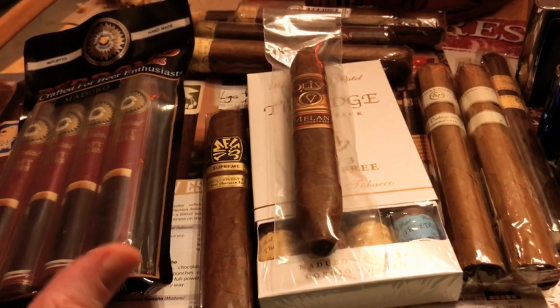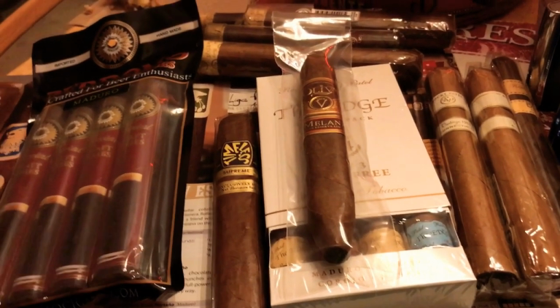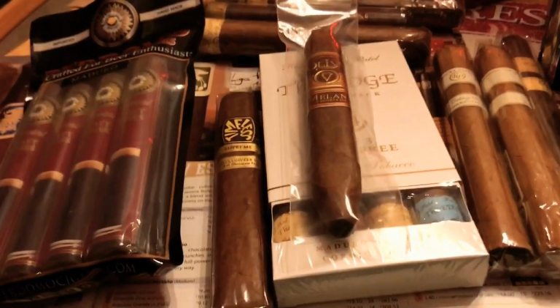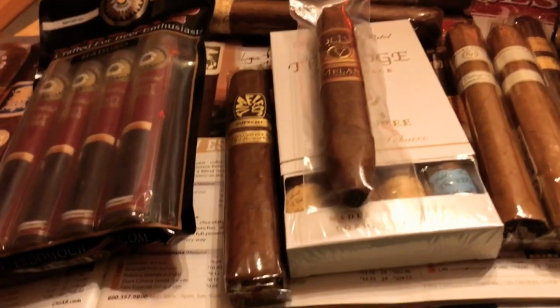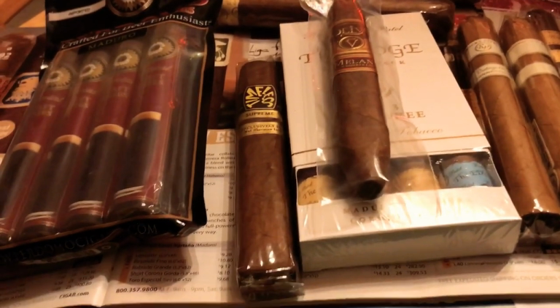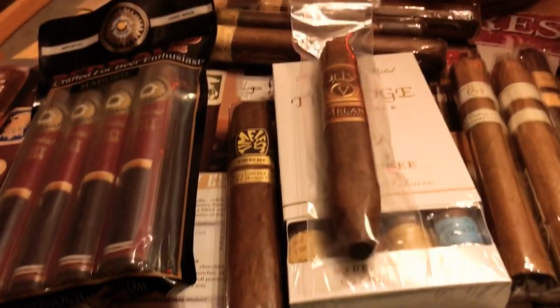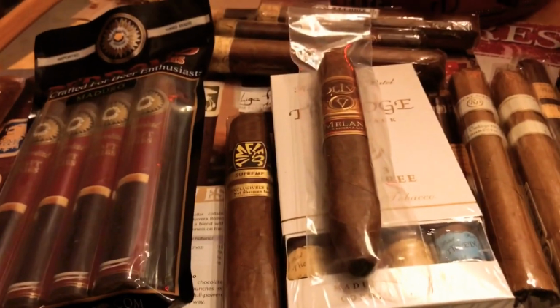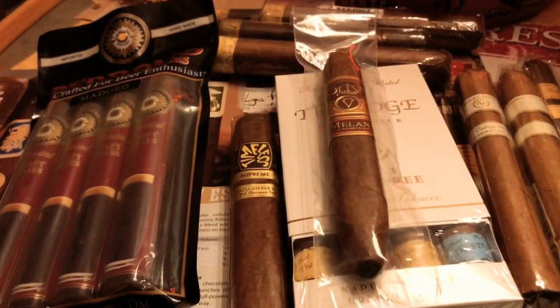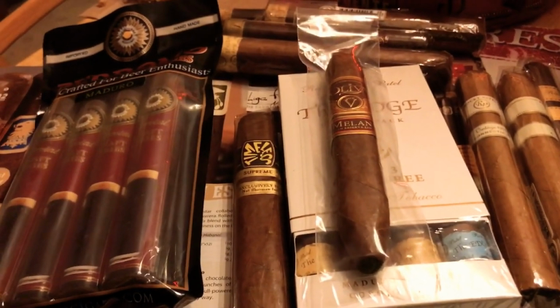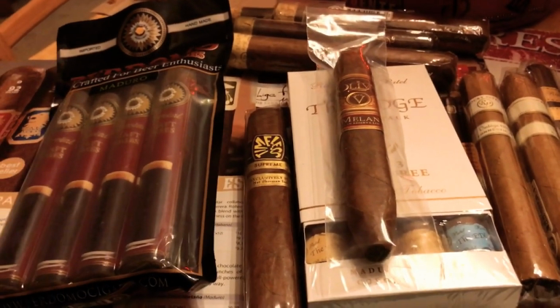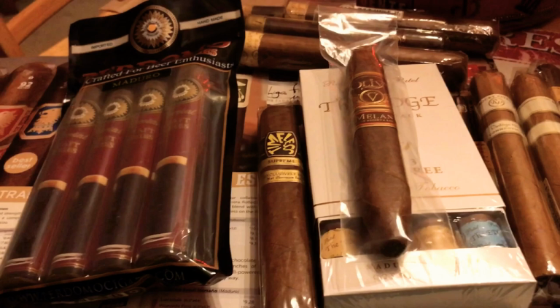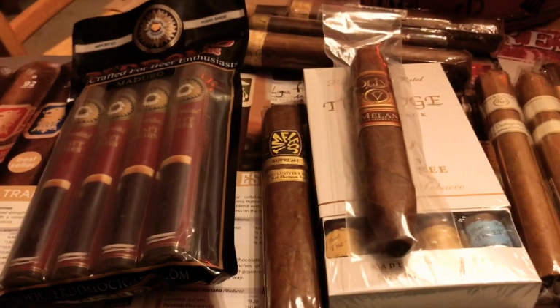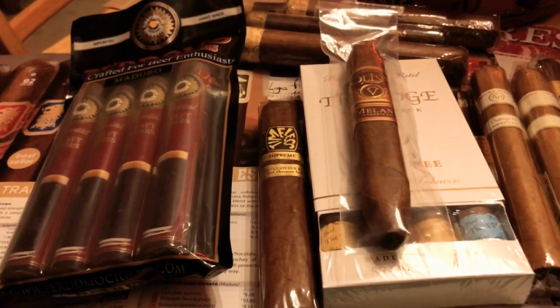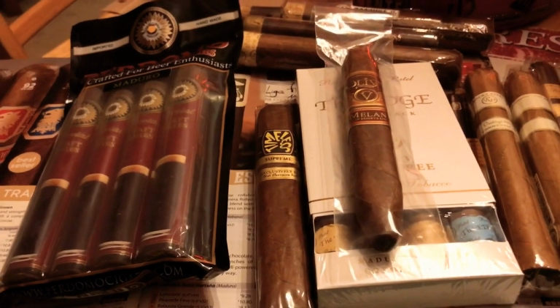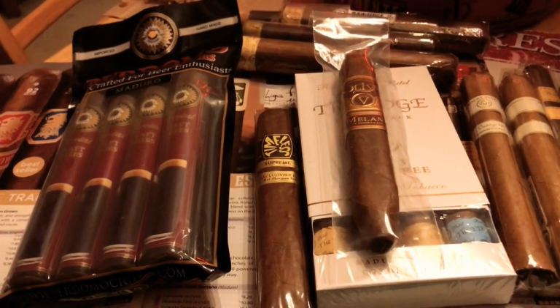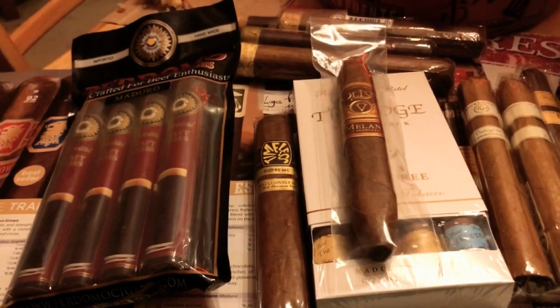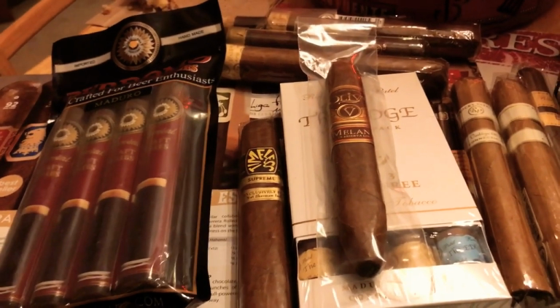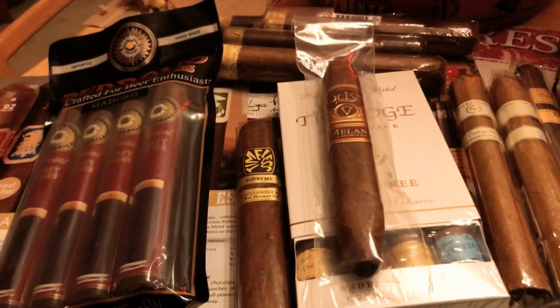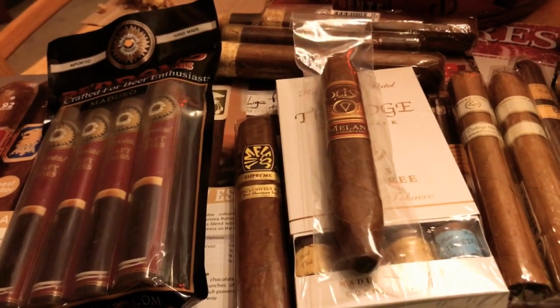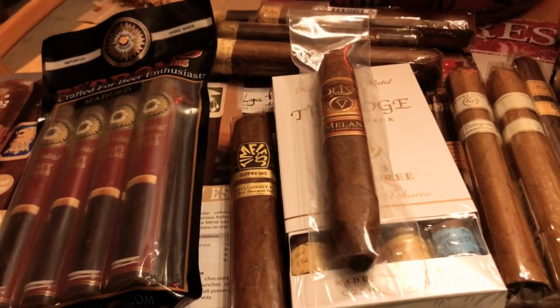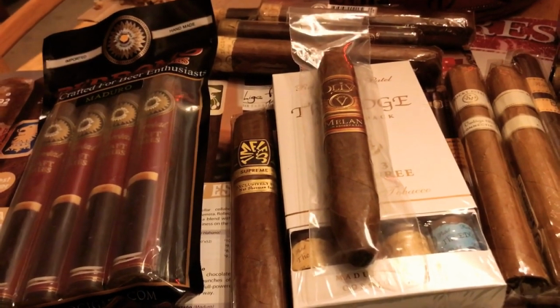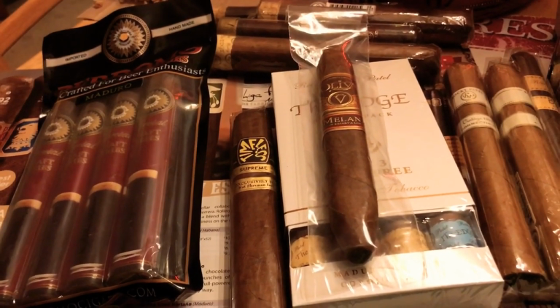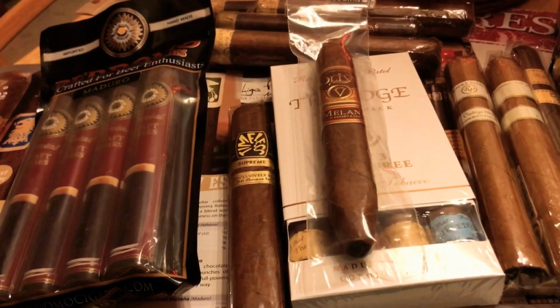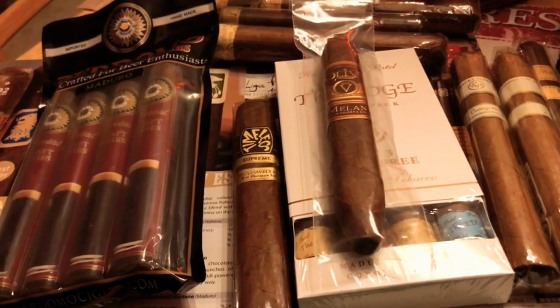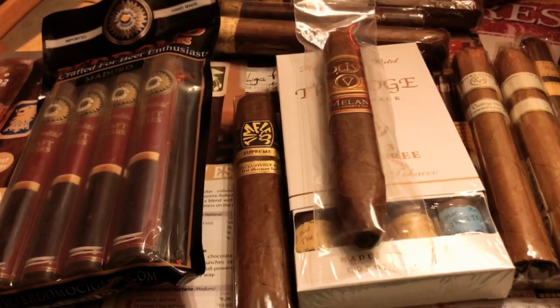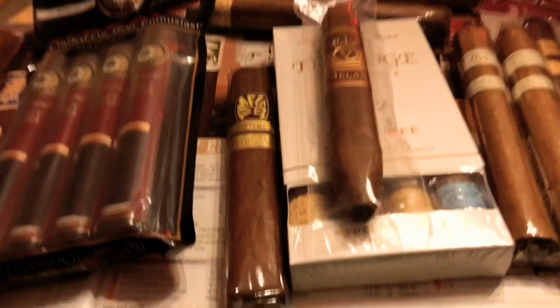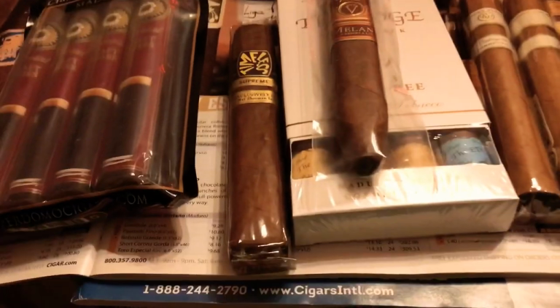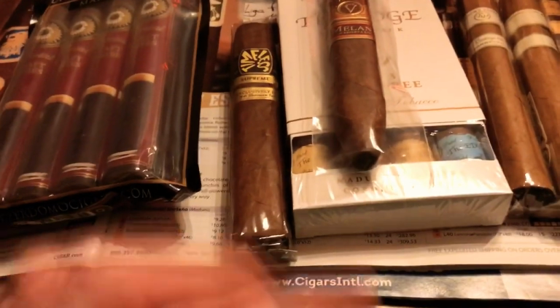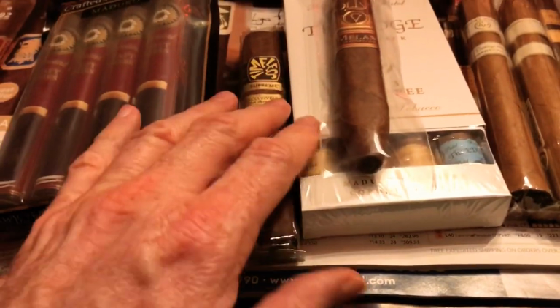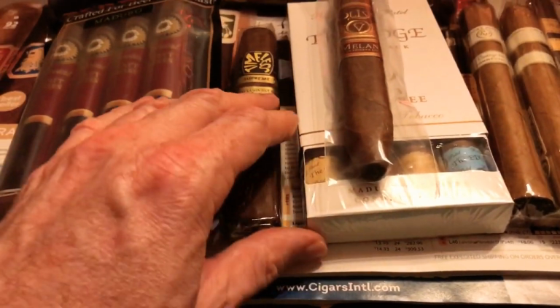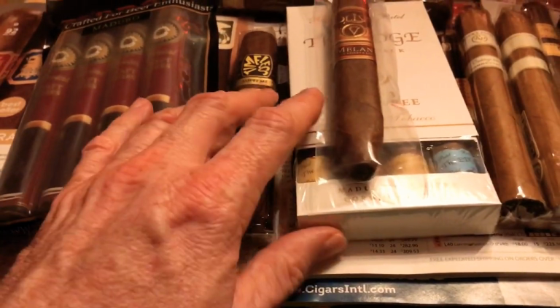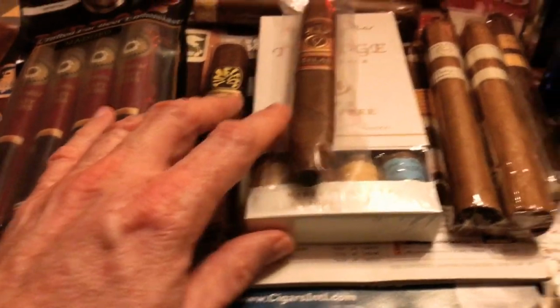Total Wine — great place to go if you're looking for a good cigar, a bottle of wine, beer, or something for a special occasion.